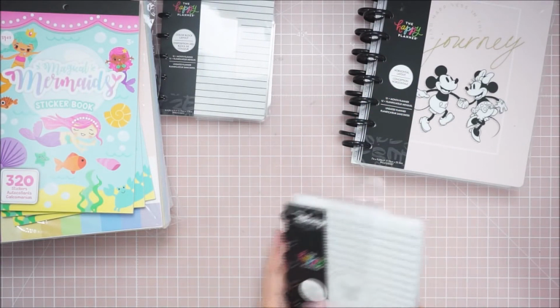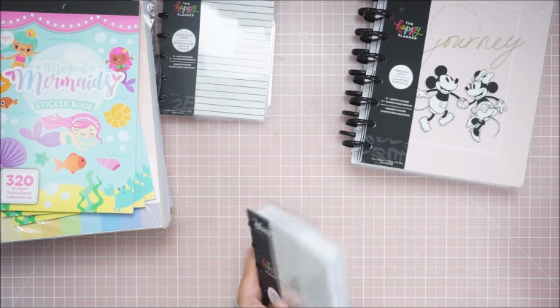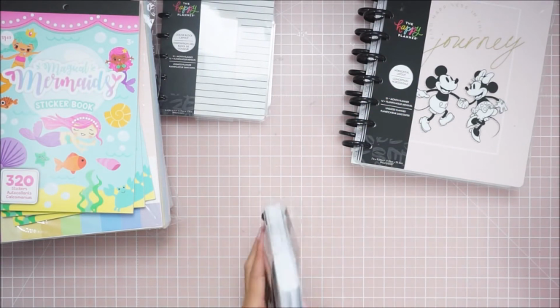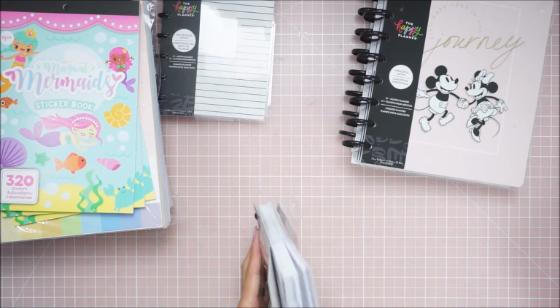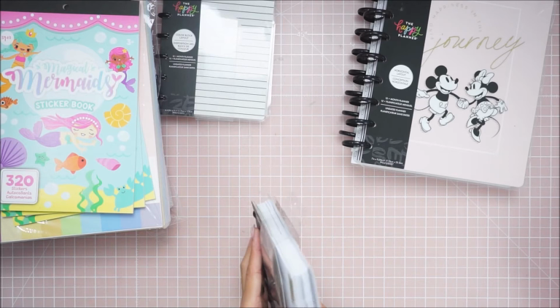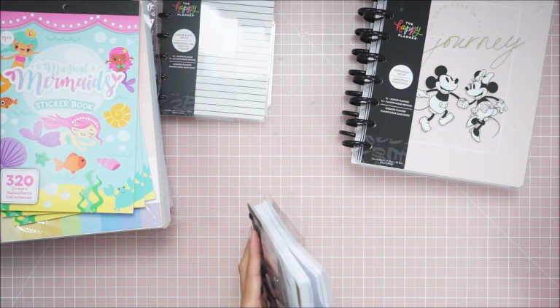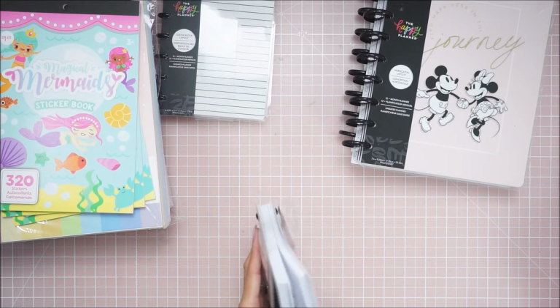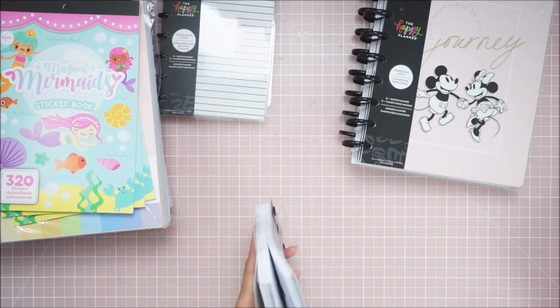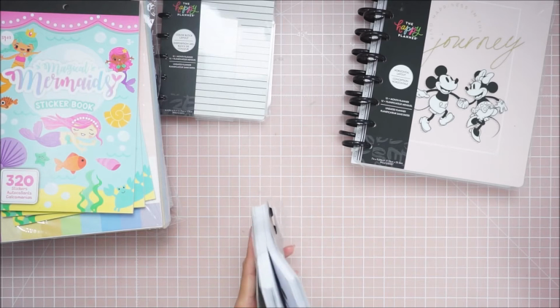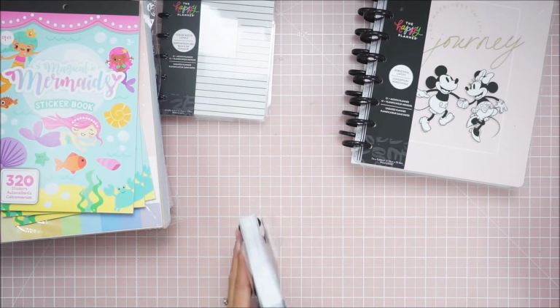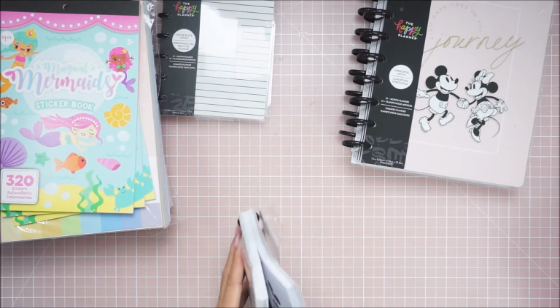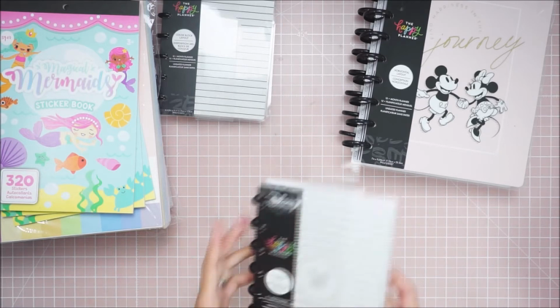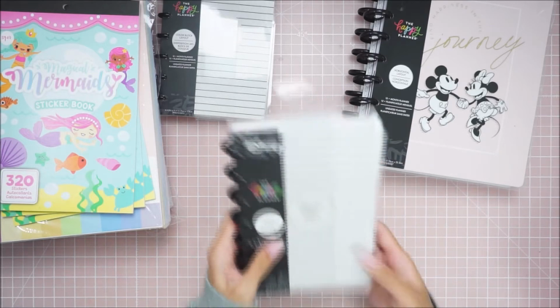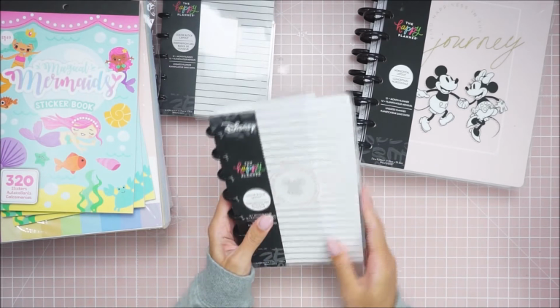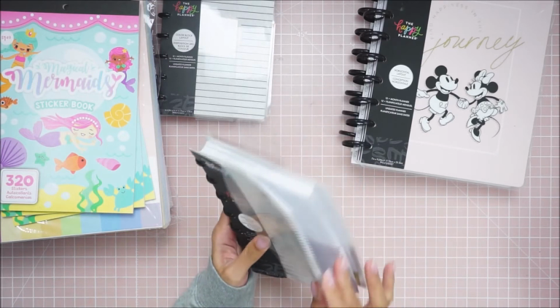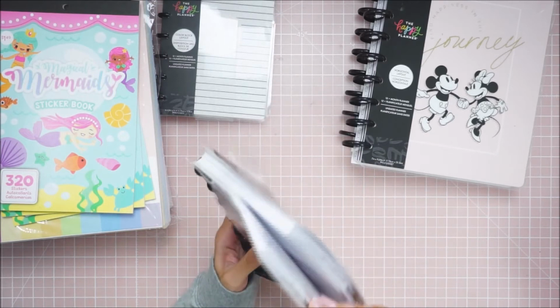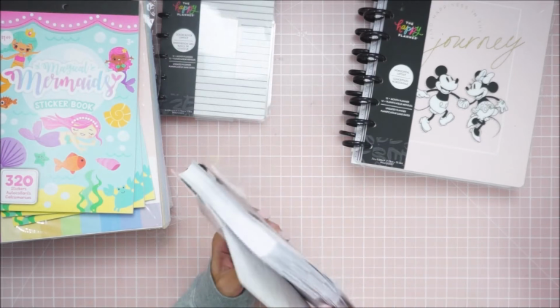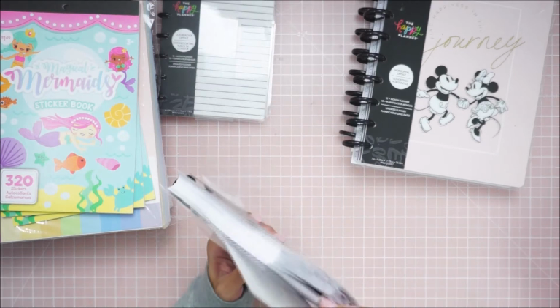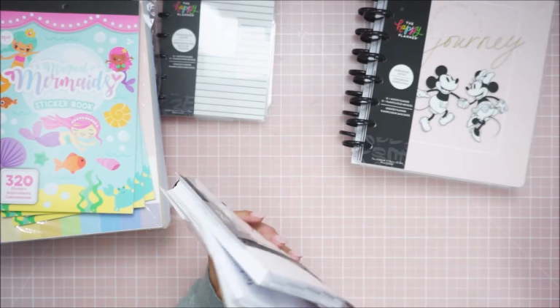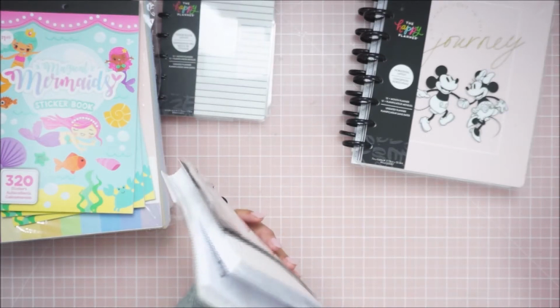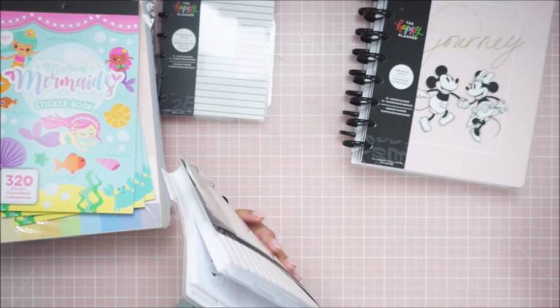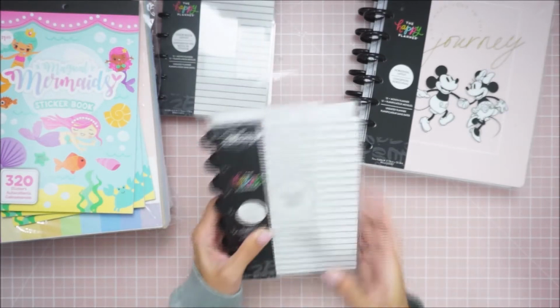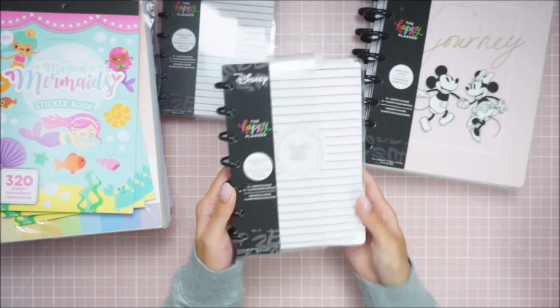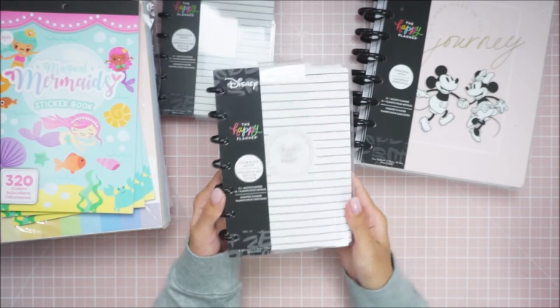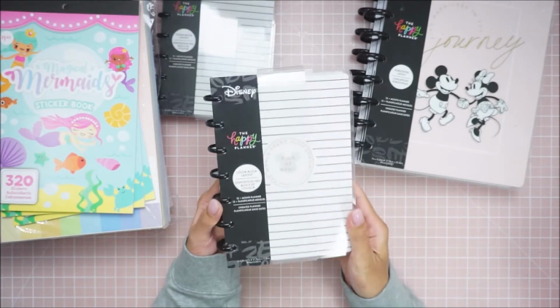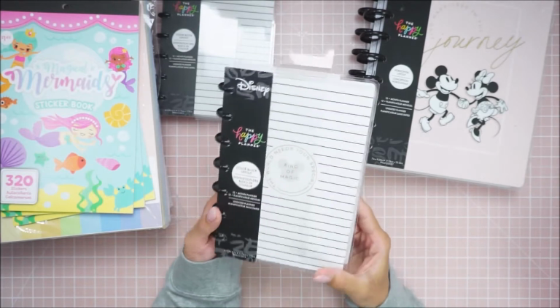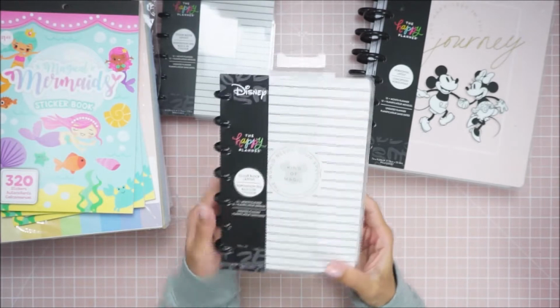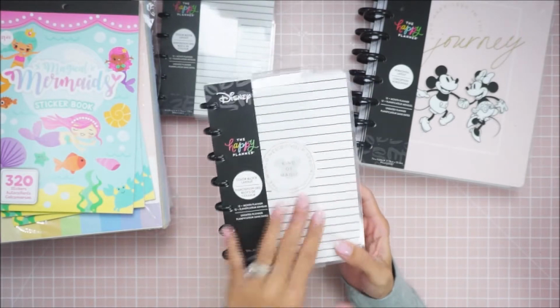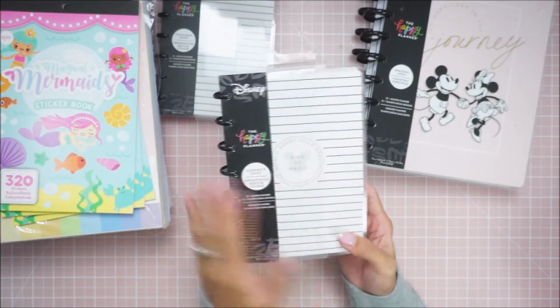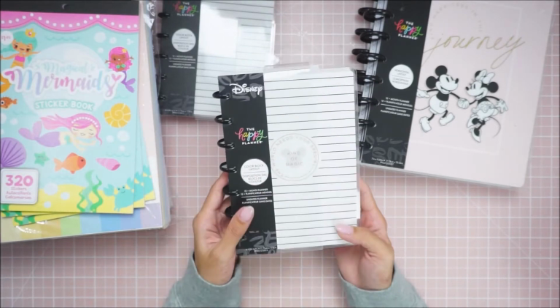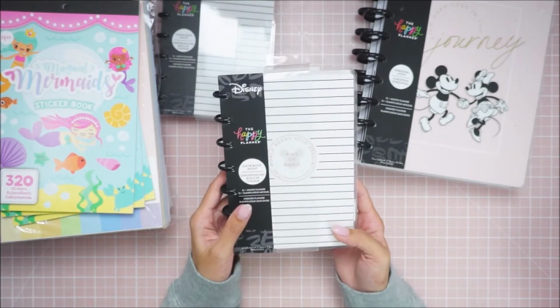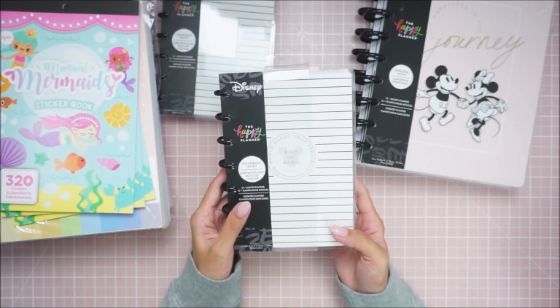And then the smaller one — they're all the same. I'm not going to go through it because they're all the same, but this is just a smaller size.